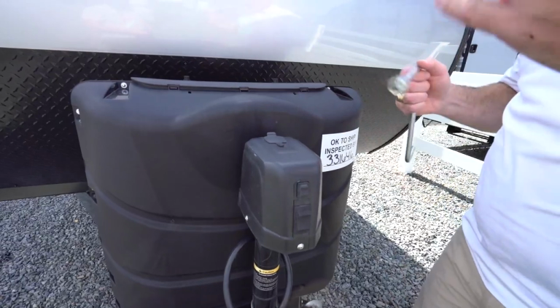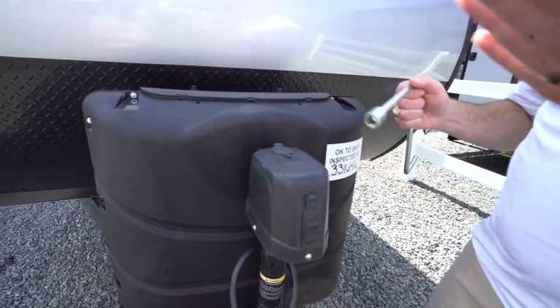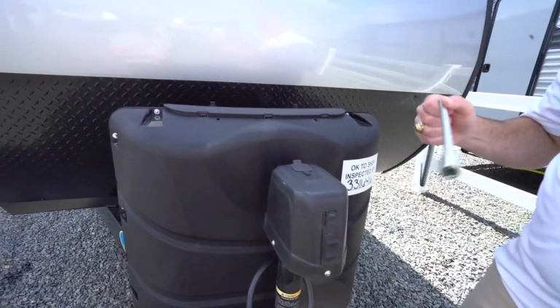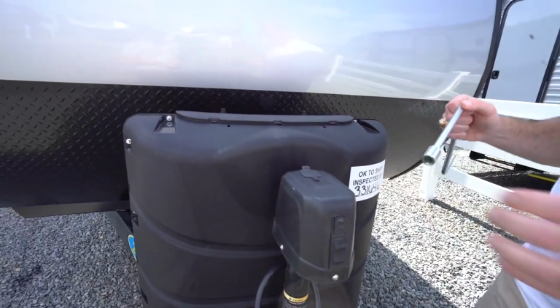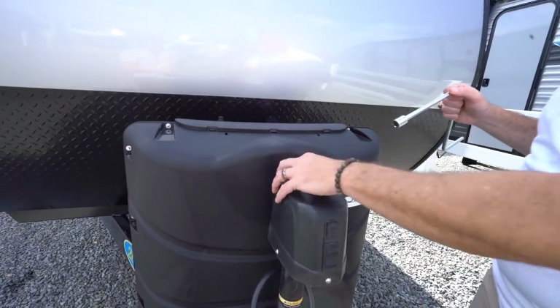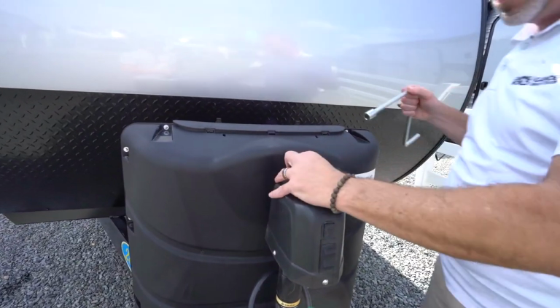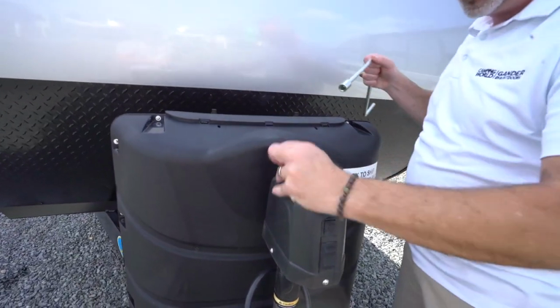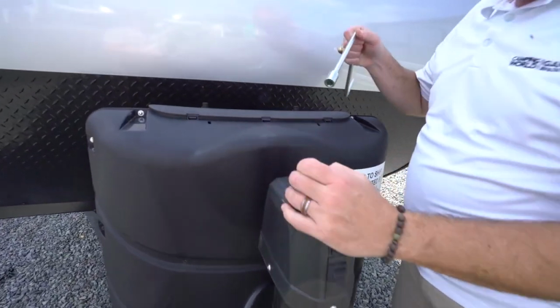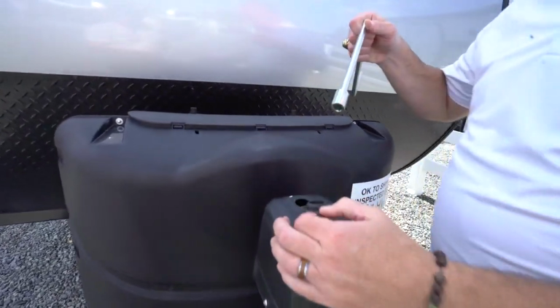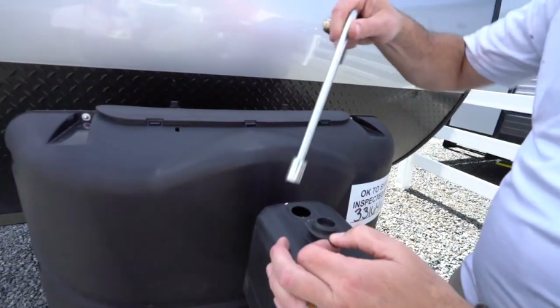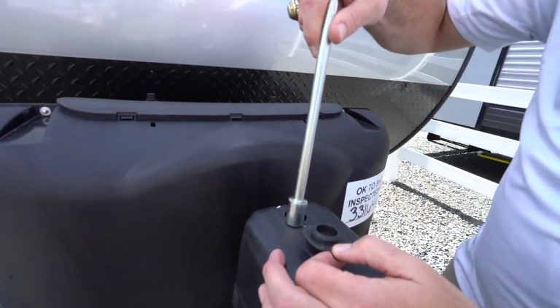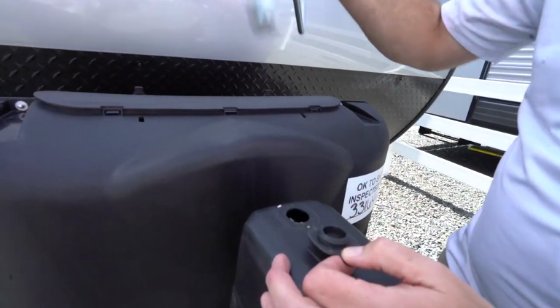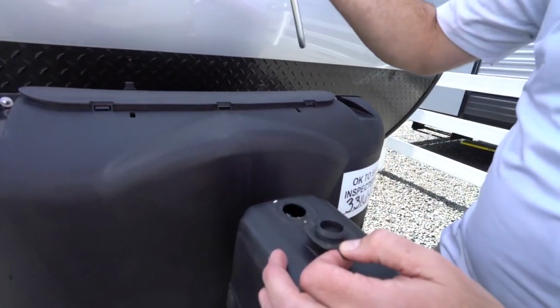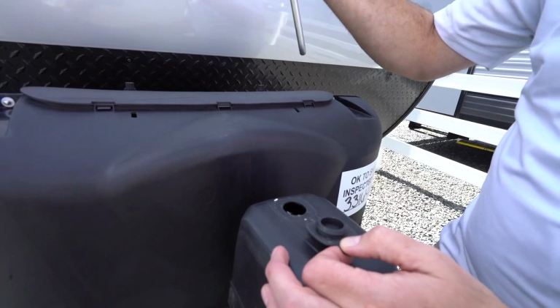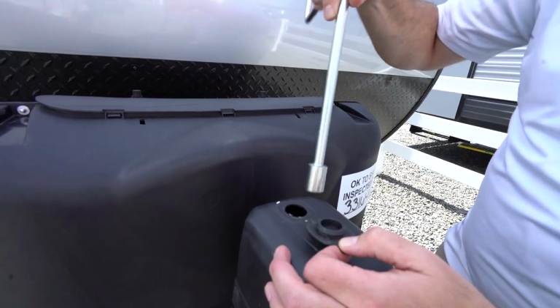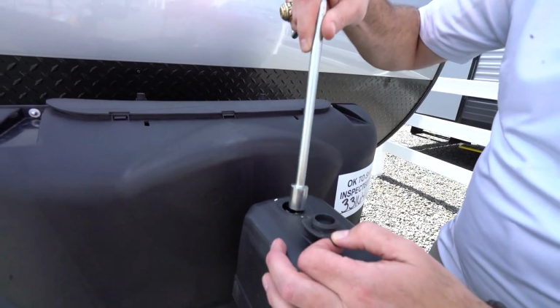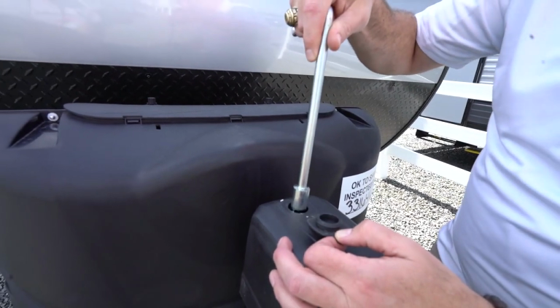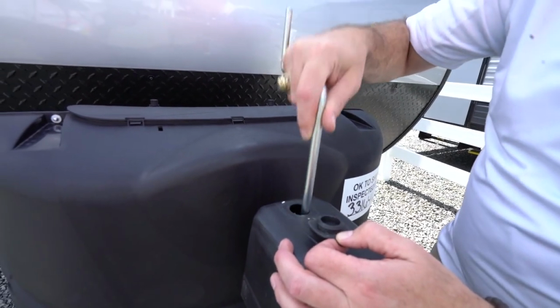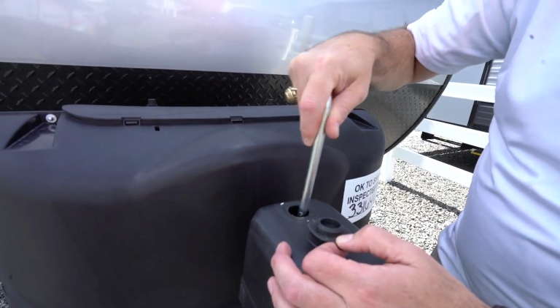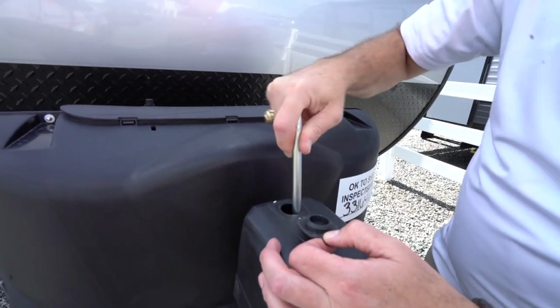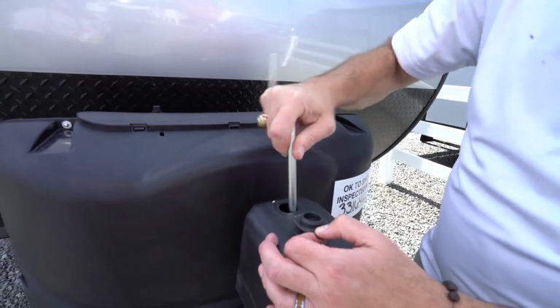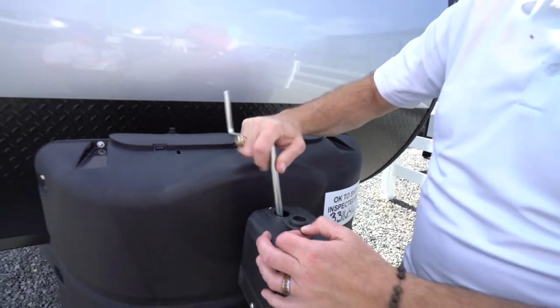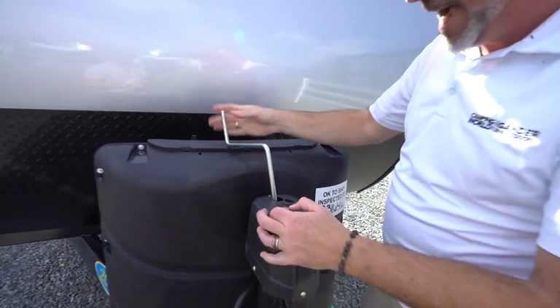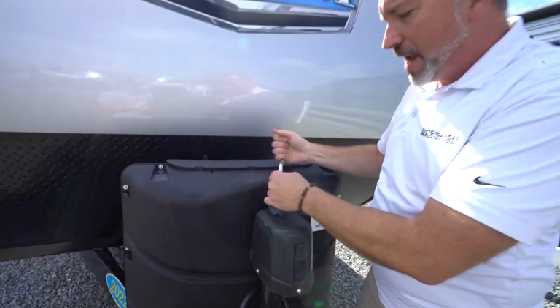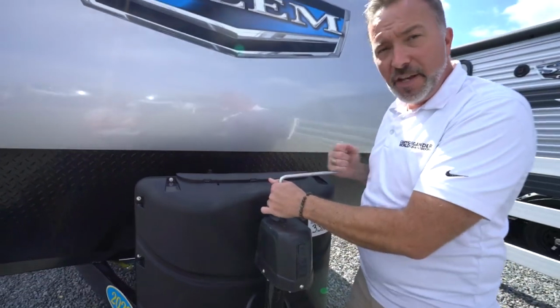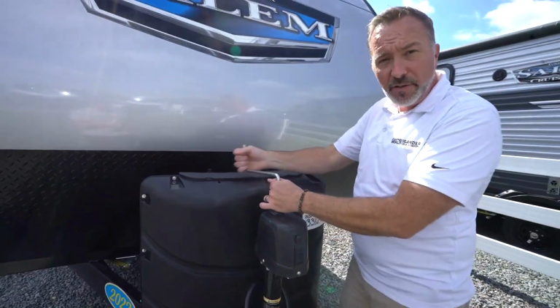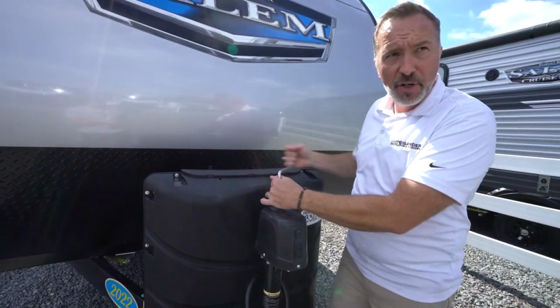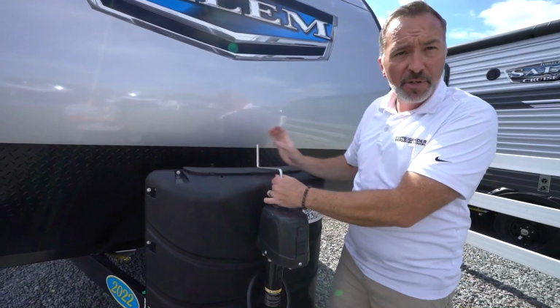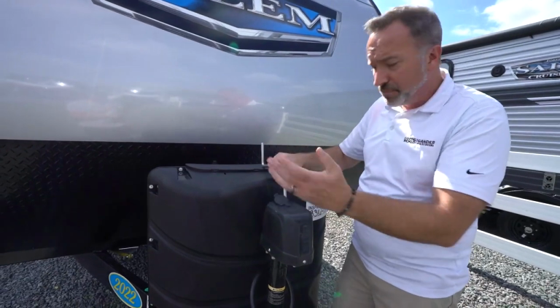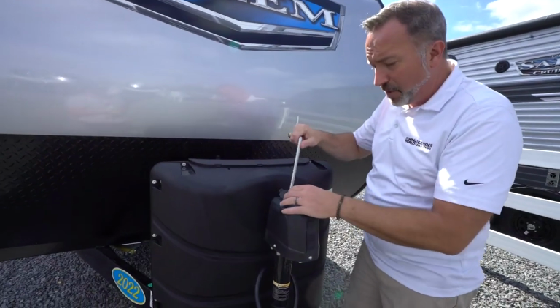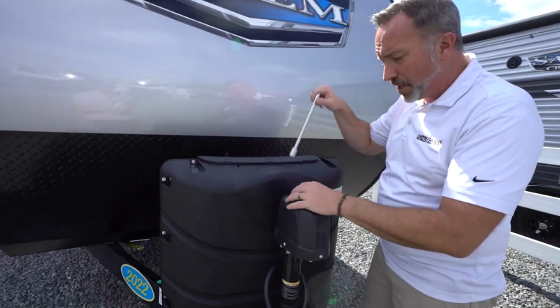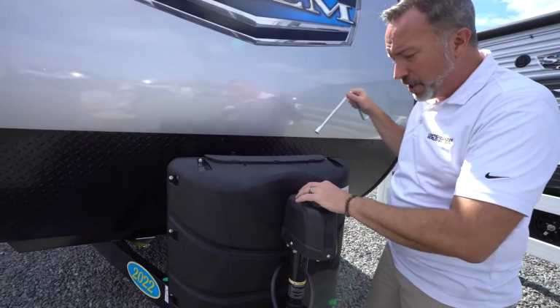If you do need to manually override the power tongue jack, just remove the rubber stopper here. This tool, which is located in the pass-through storage, goes in. You'll feel it catch, and then you can either turn up or down, just depending on which way you need to go.